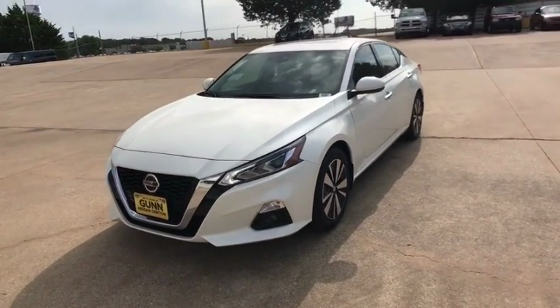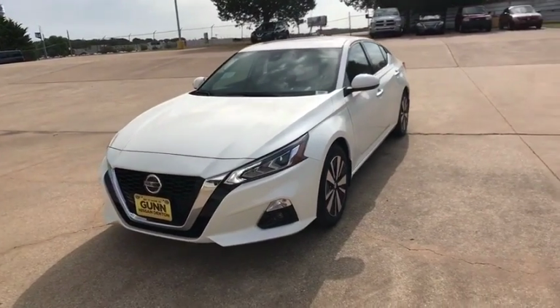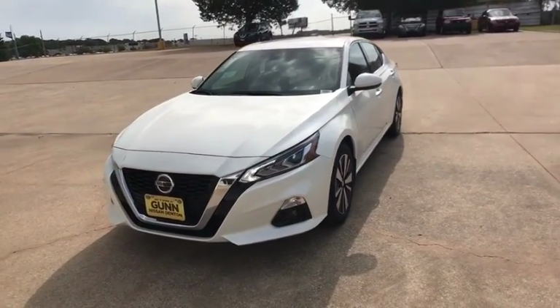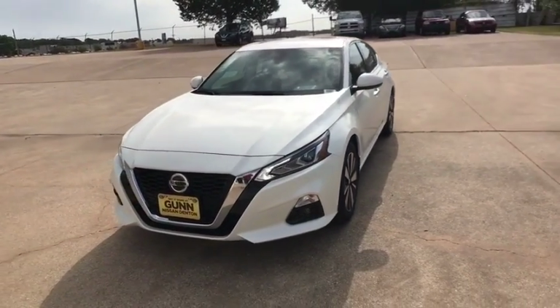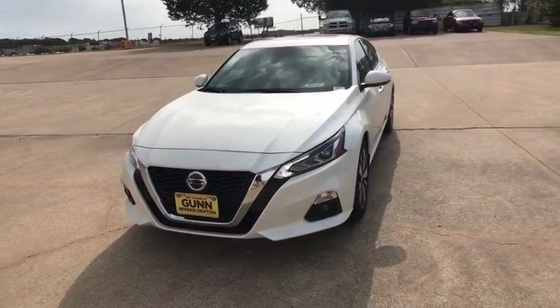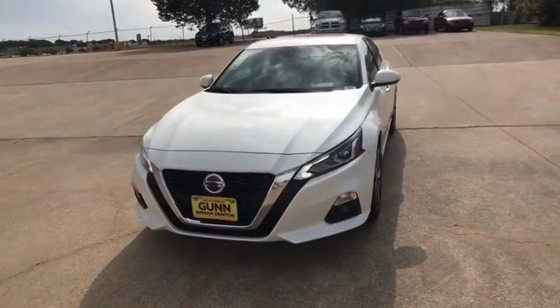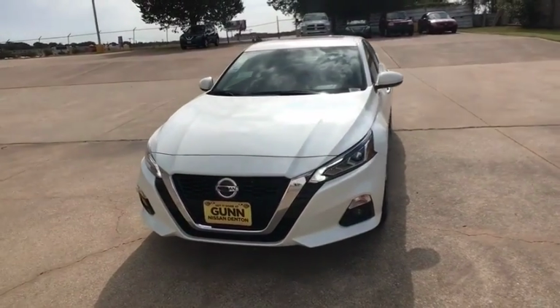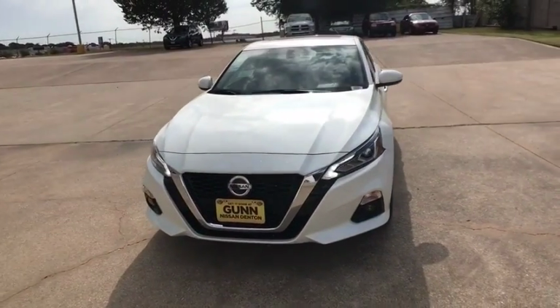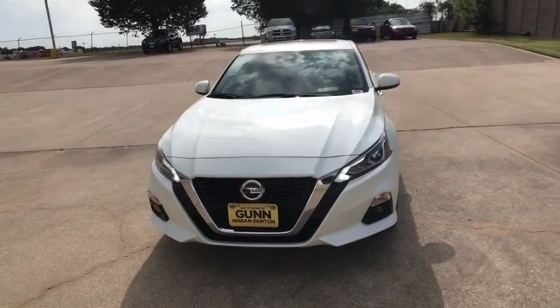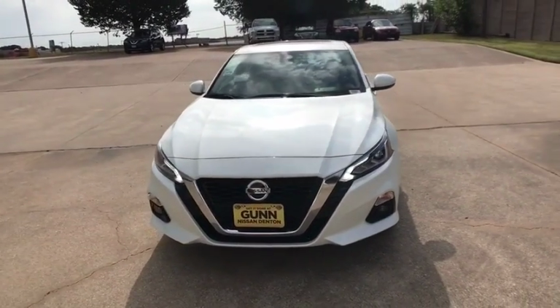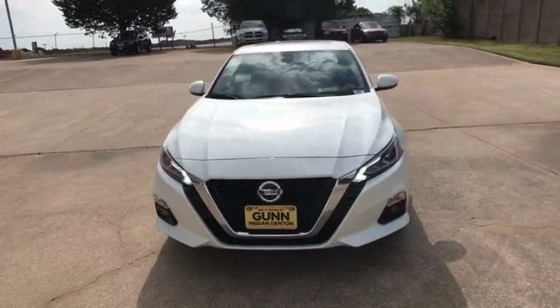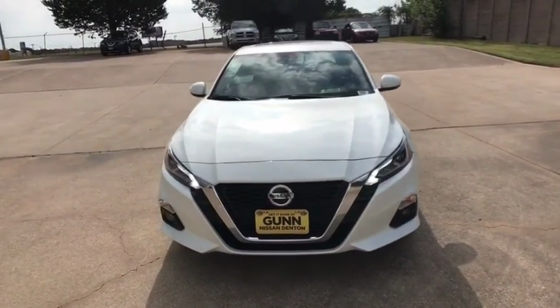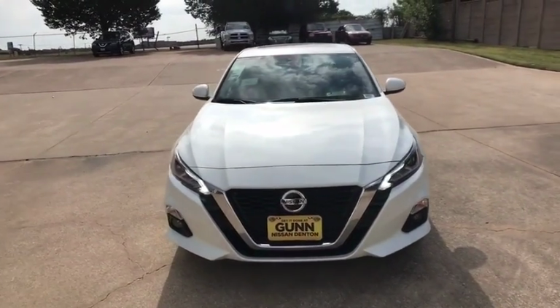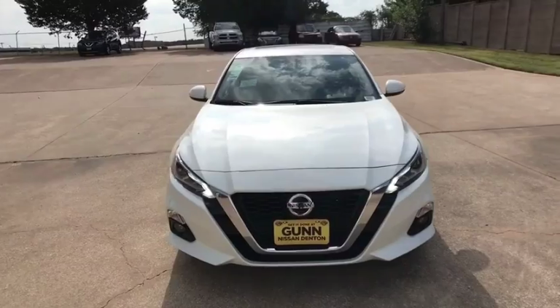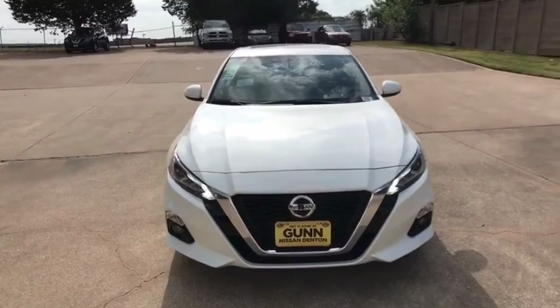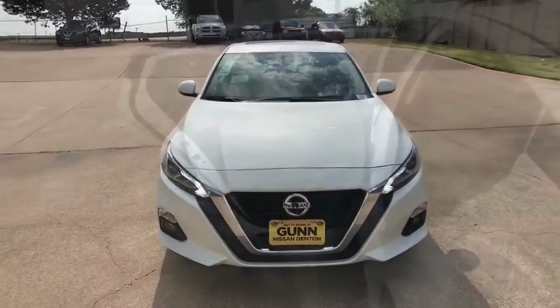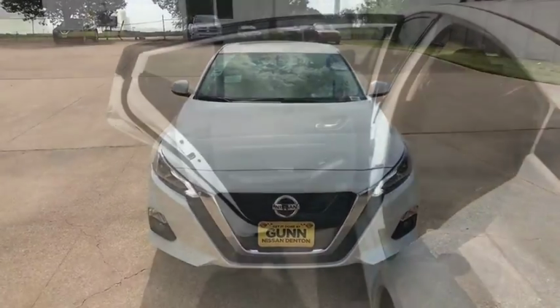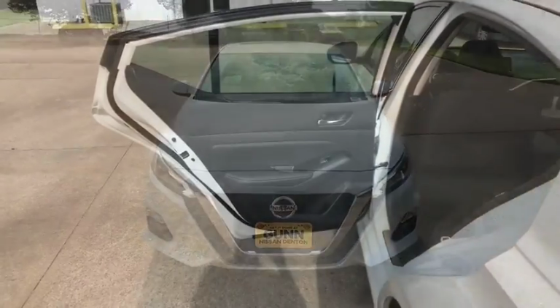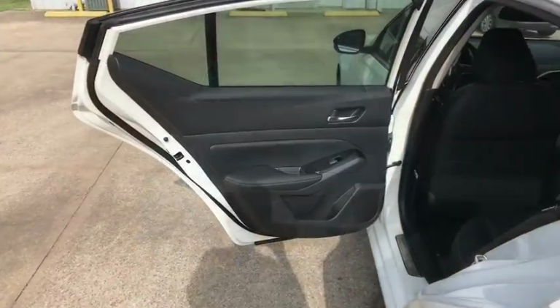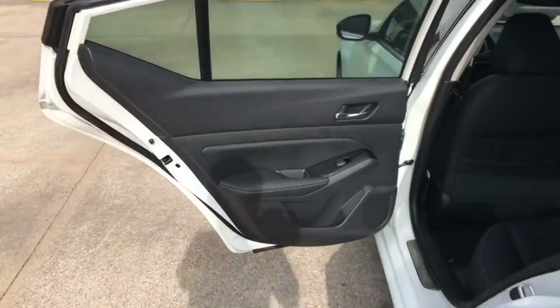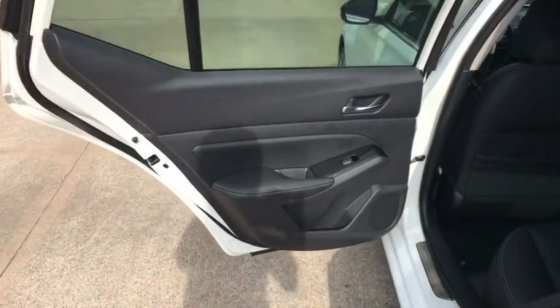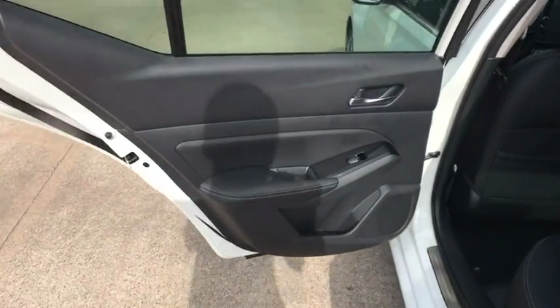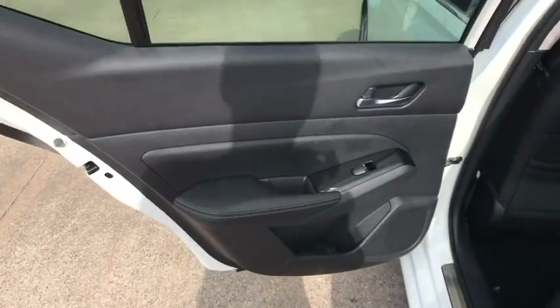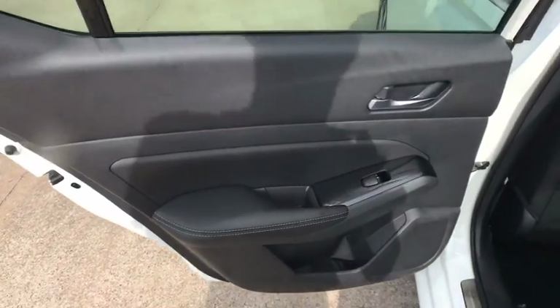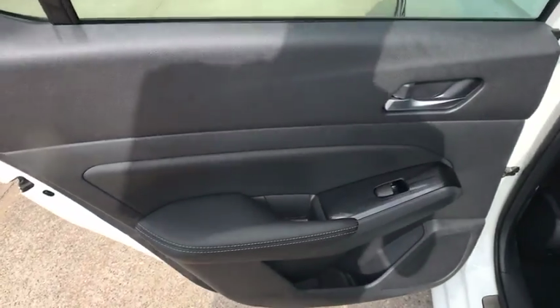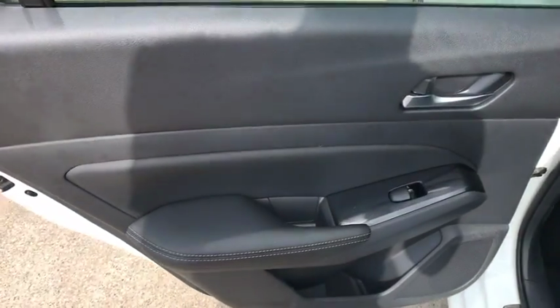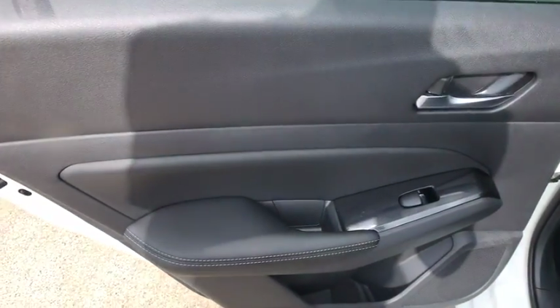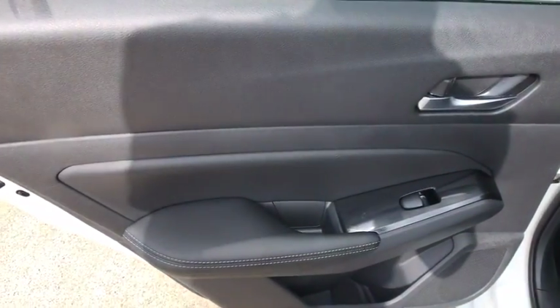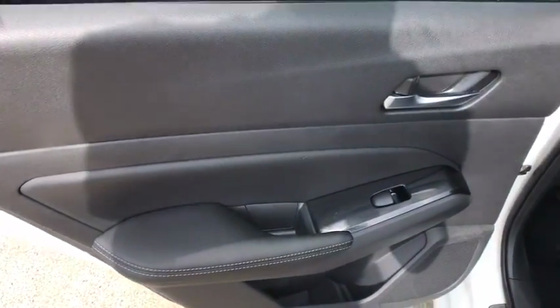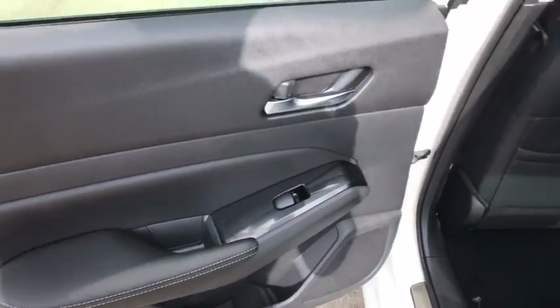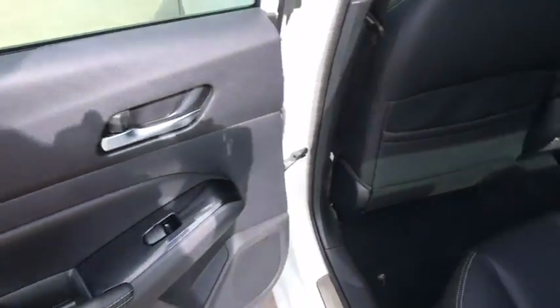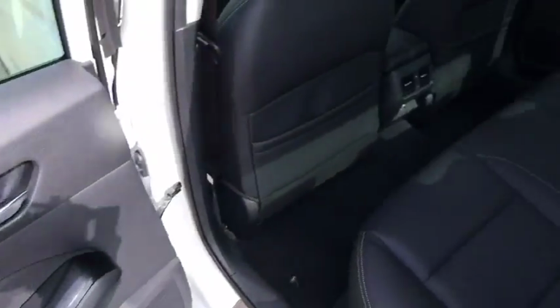Bluetooth, power steering, adjustable steering wheel, auto dimming rear view mirror, aluminum wheels, keyless start, cruise control, four wheel disc brakes.